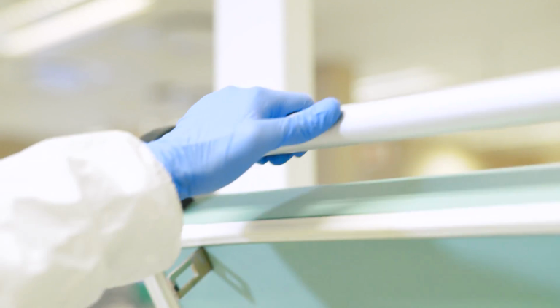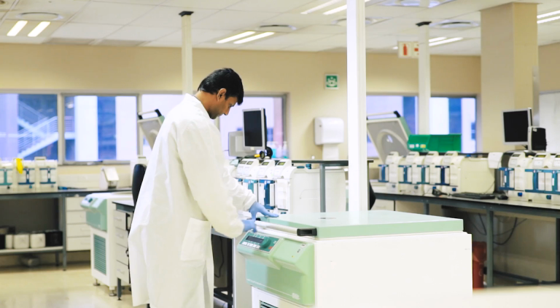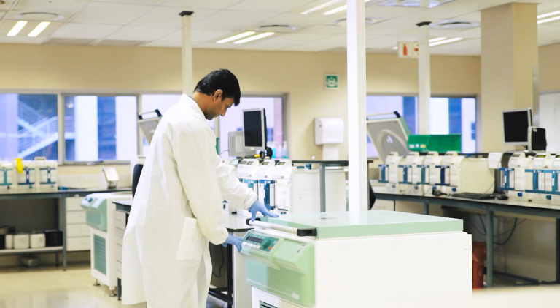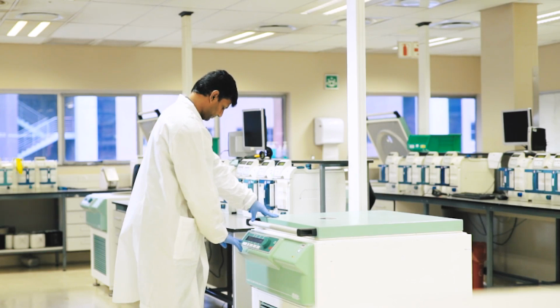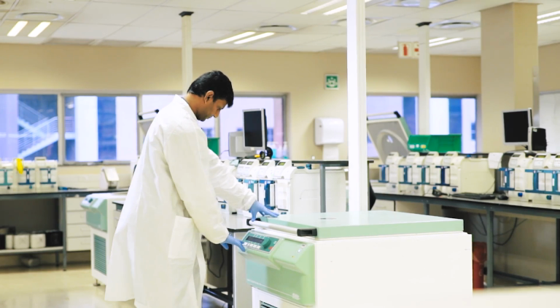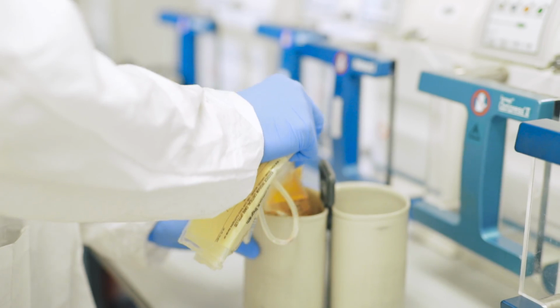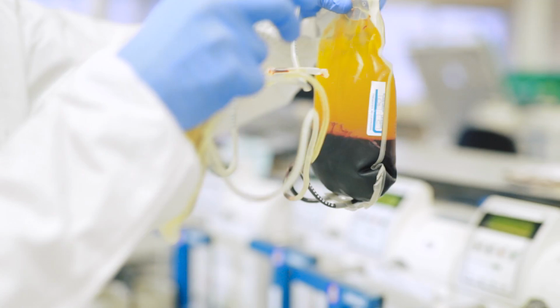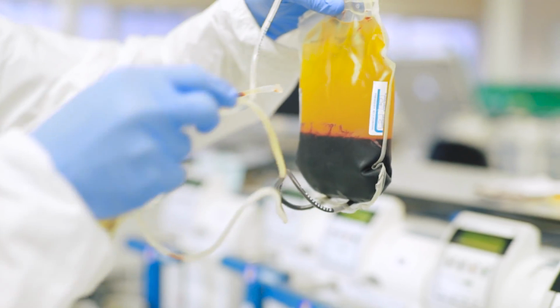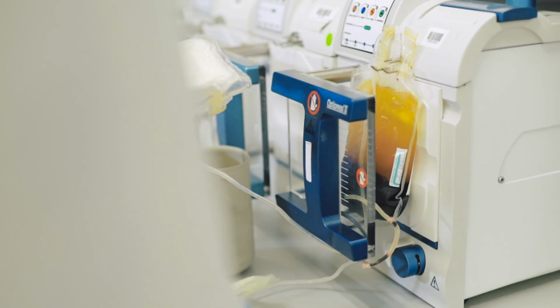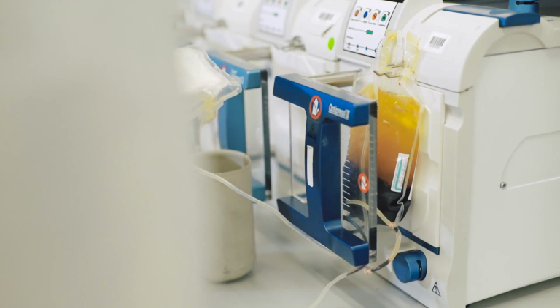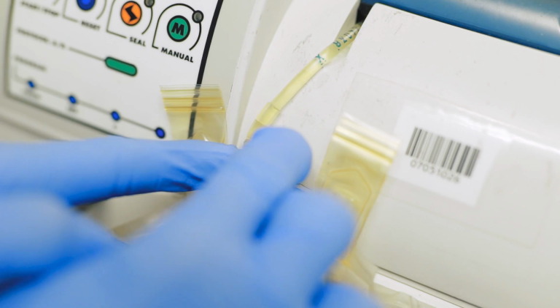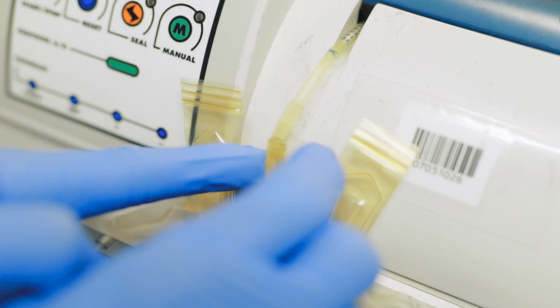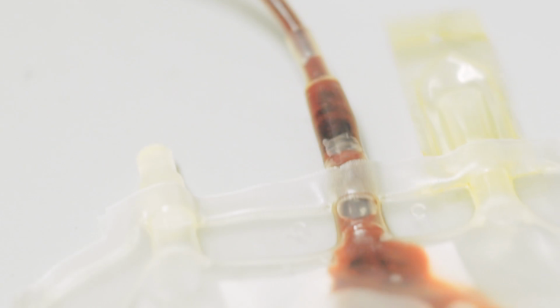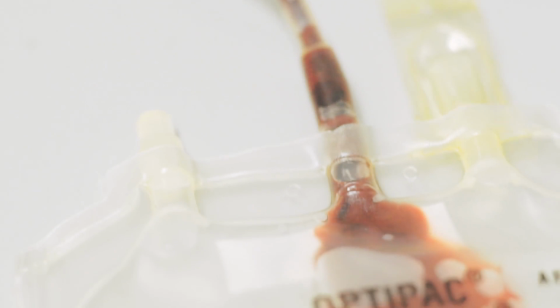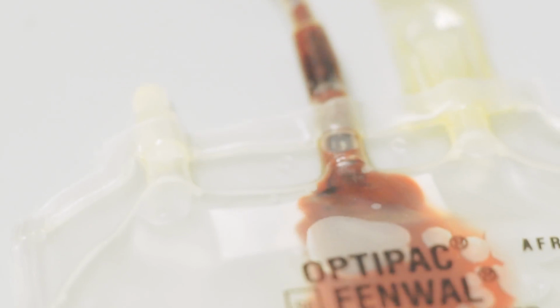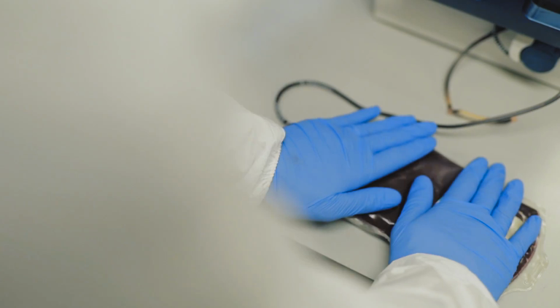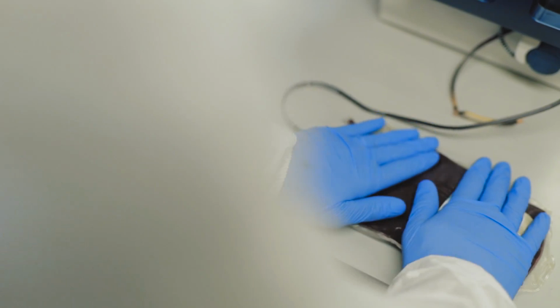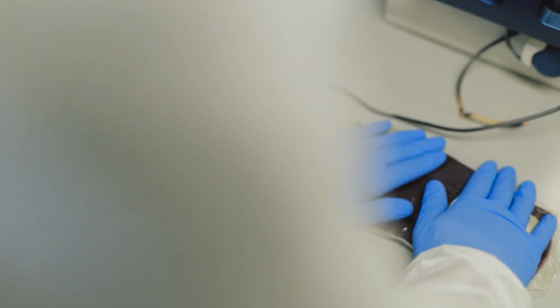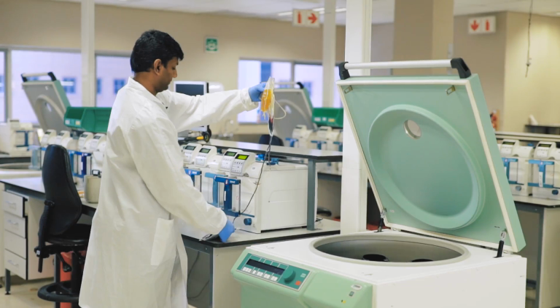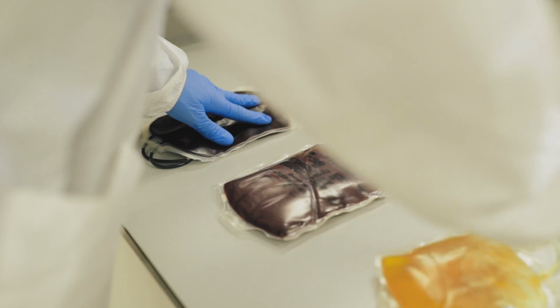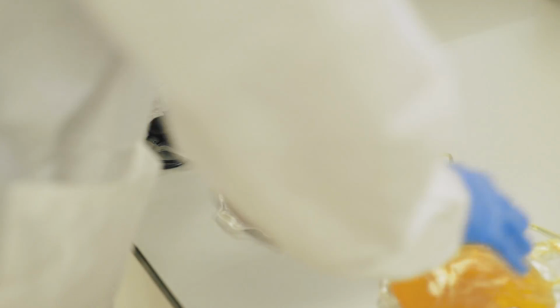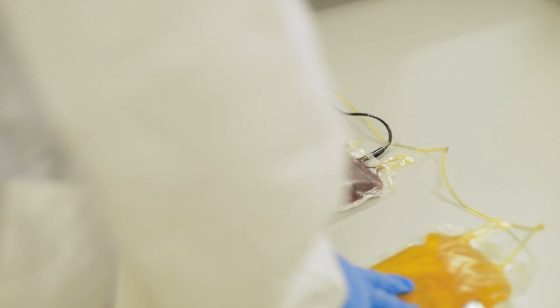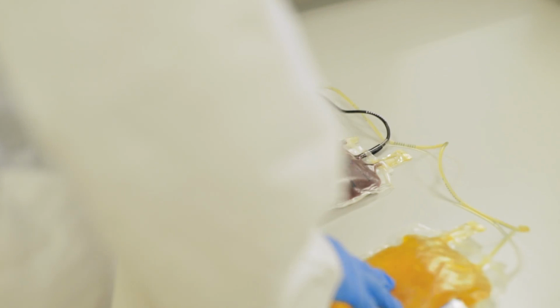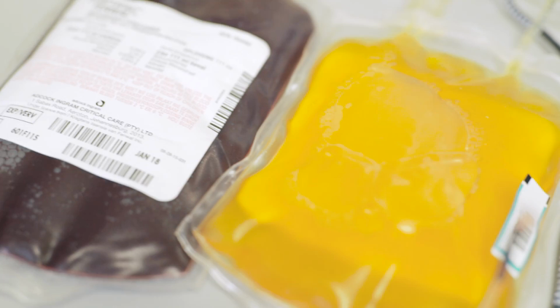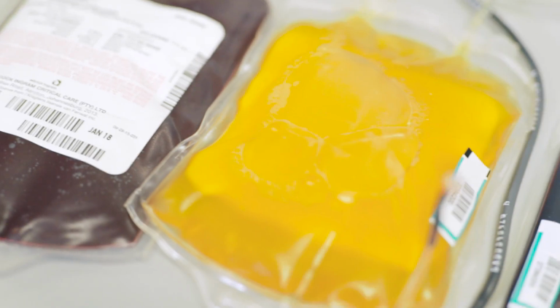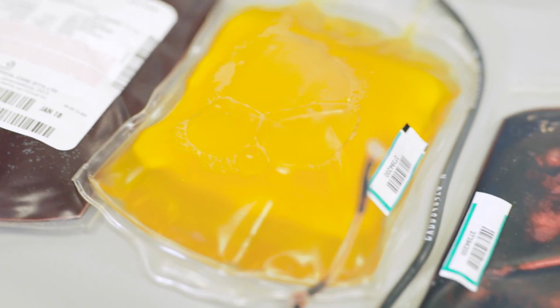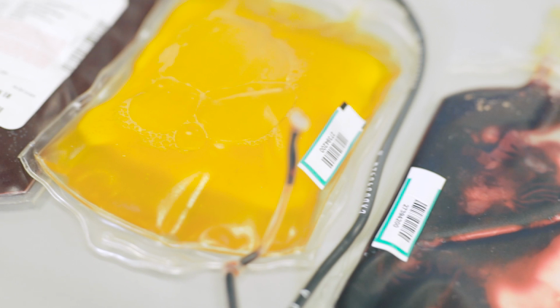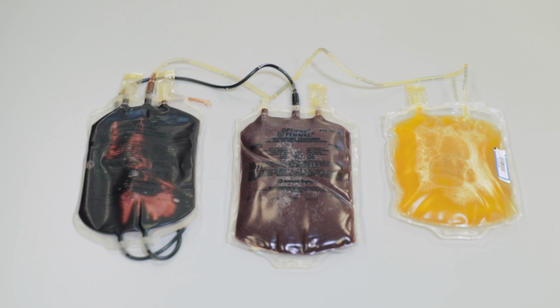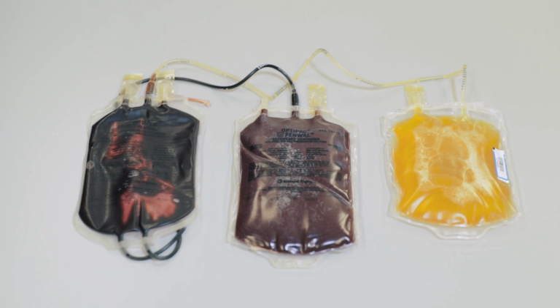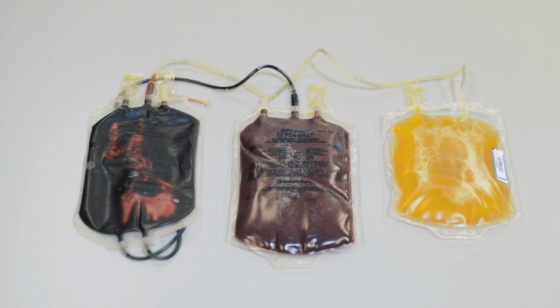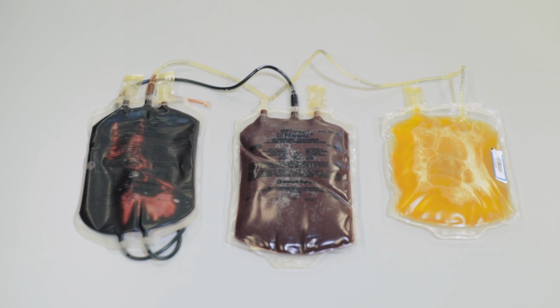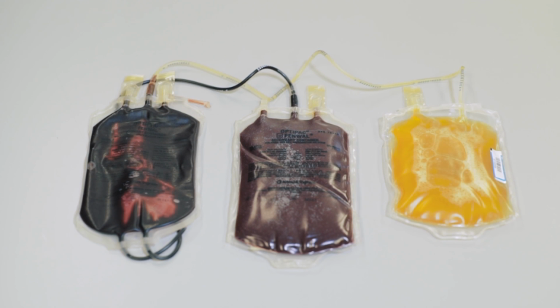At the laboratory, blood is spun down in a centrifuge and separated into its three different components. This means that a single unit can save up to three lives.